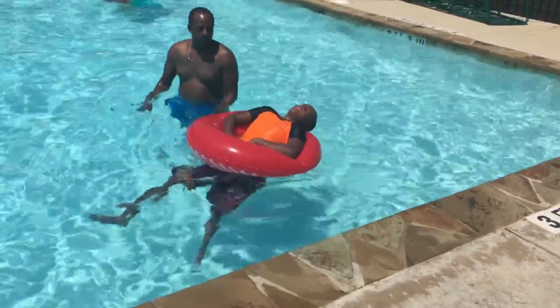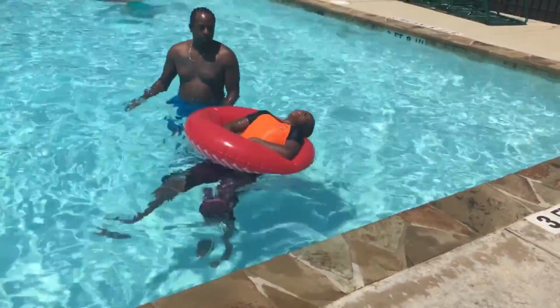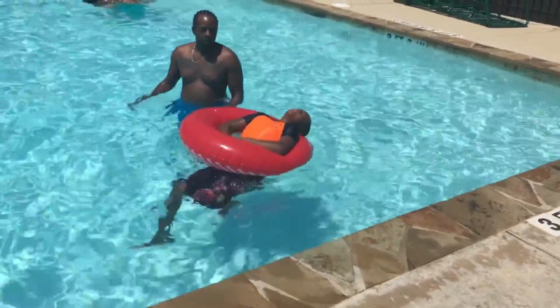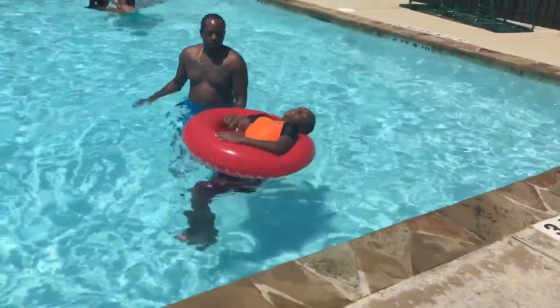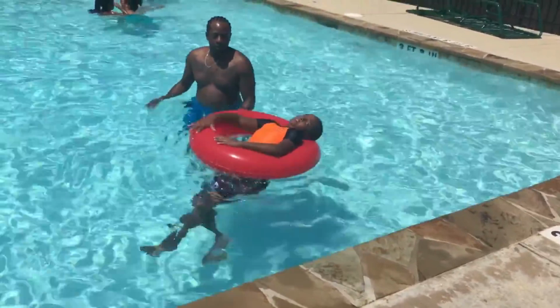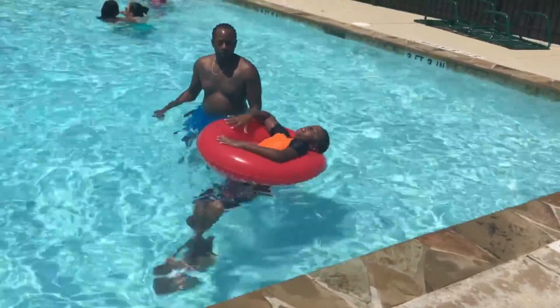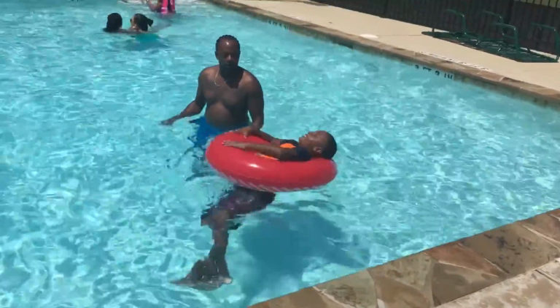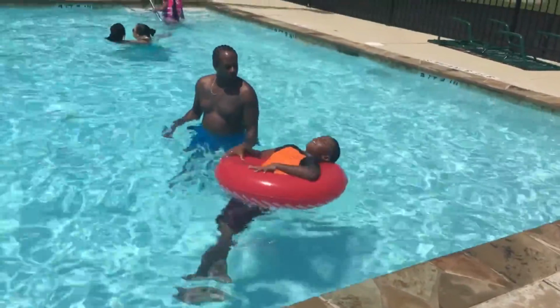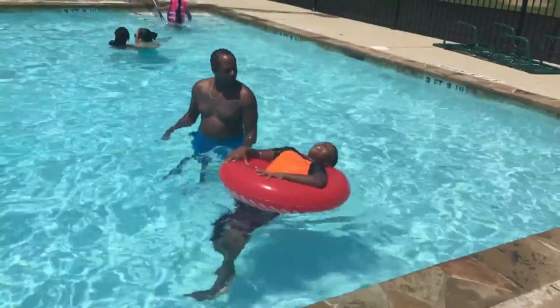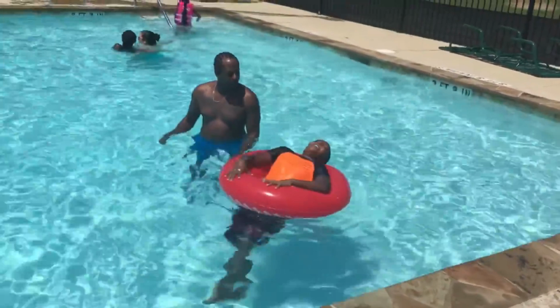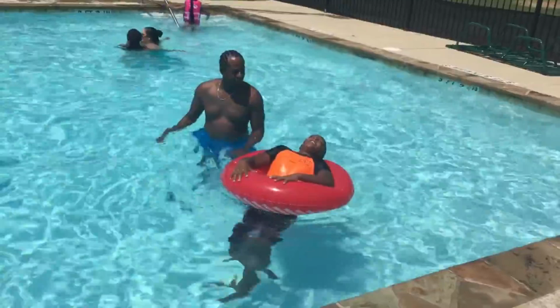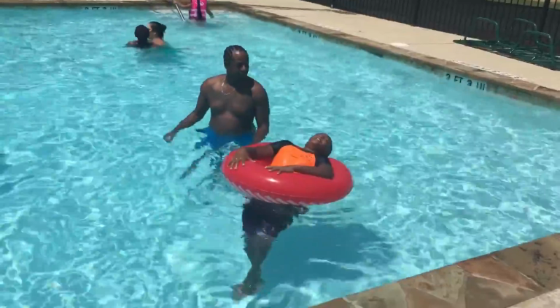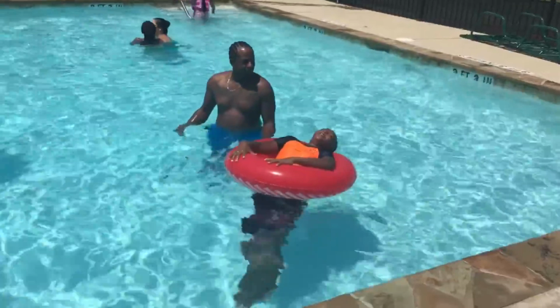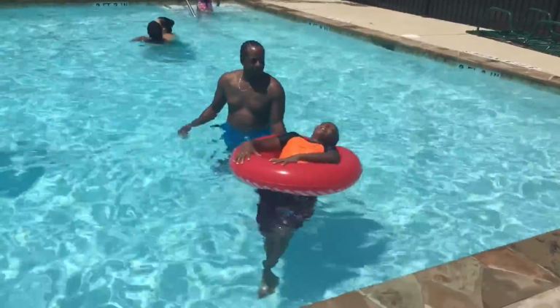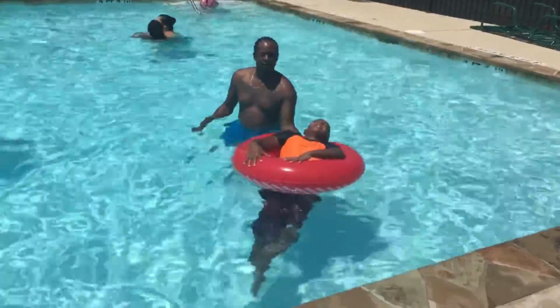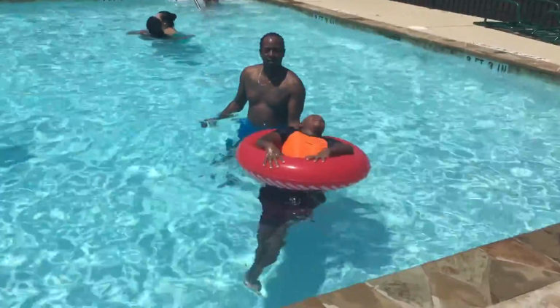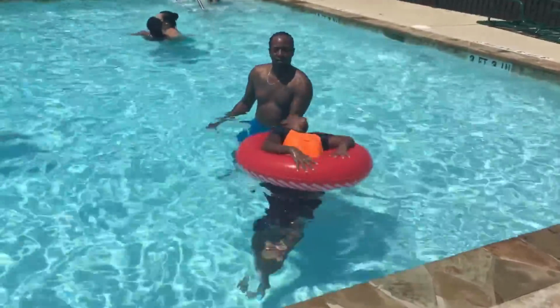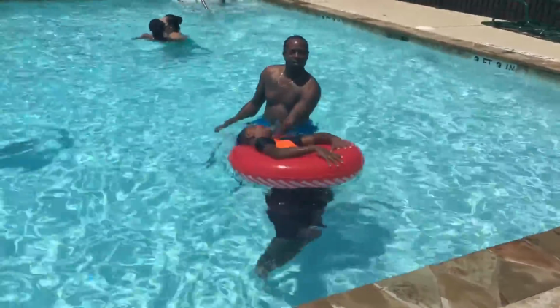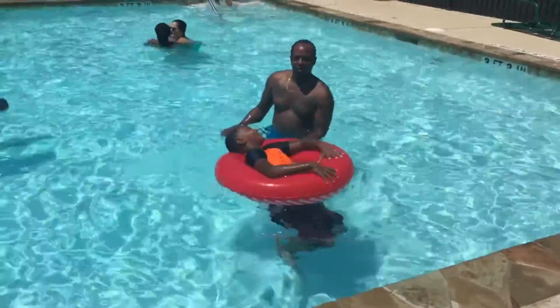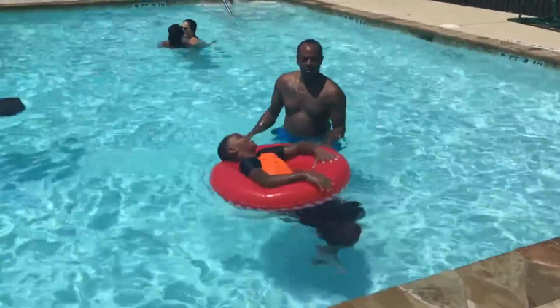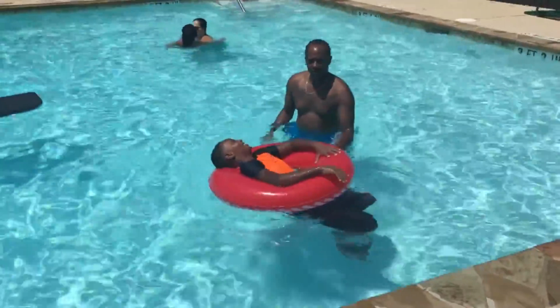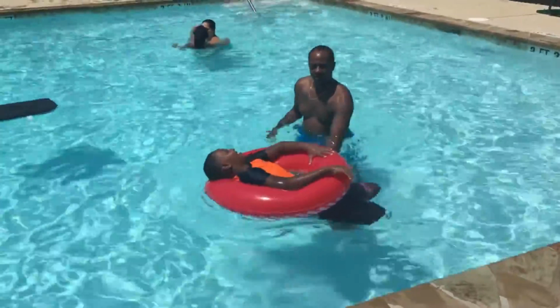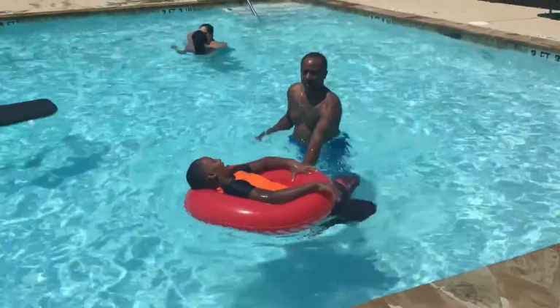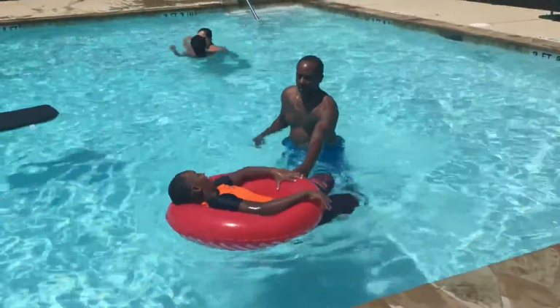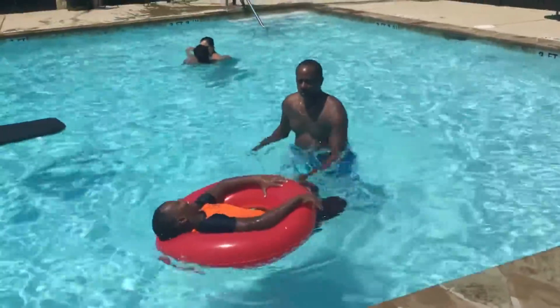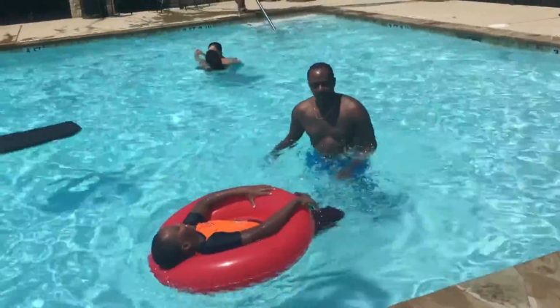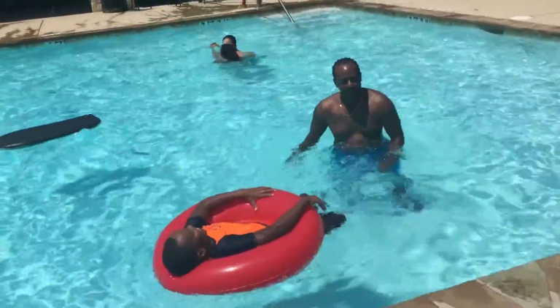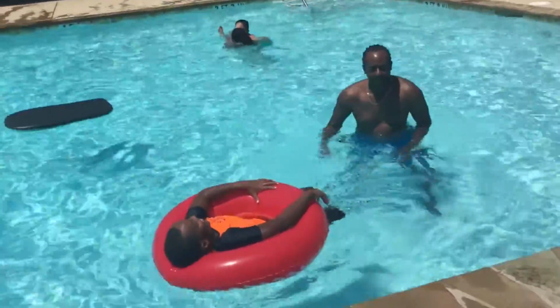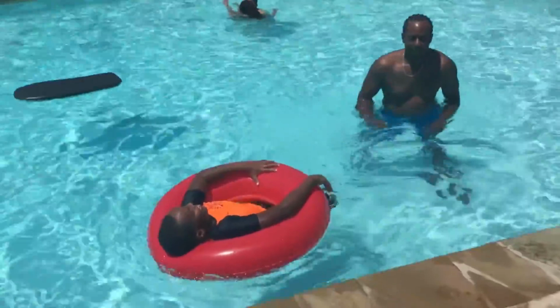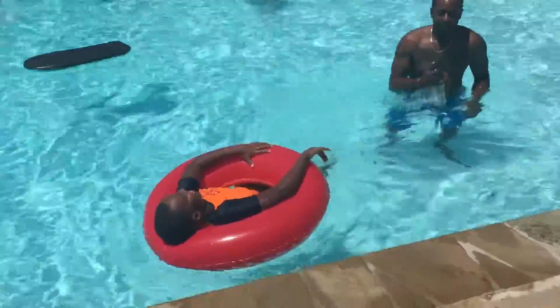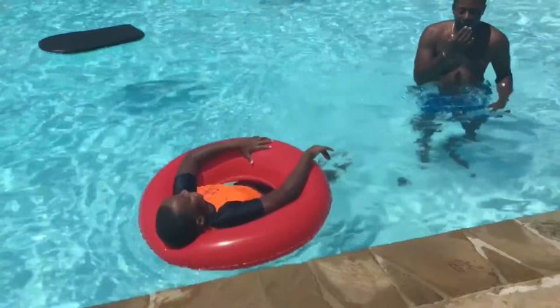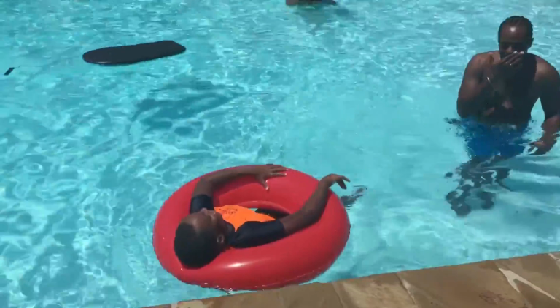What are you doing Ben? It's a big donut. Now it's time for a rest.